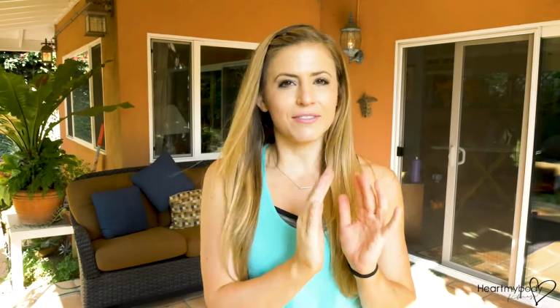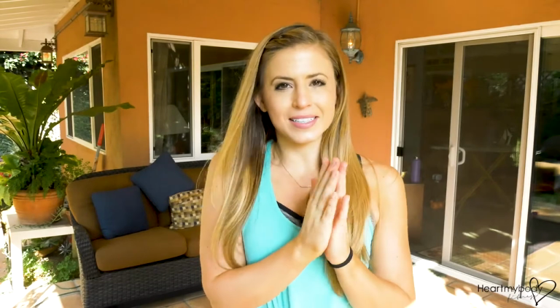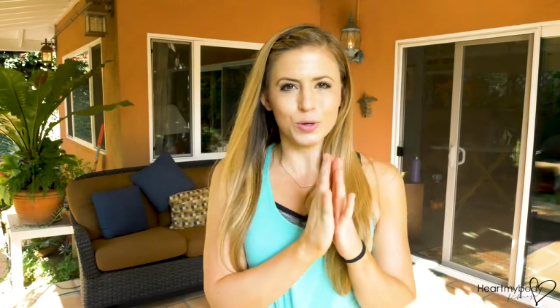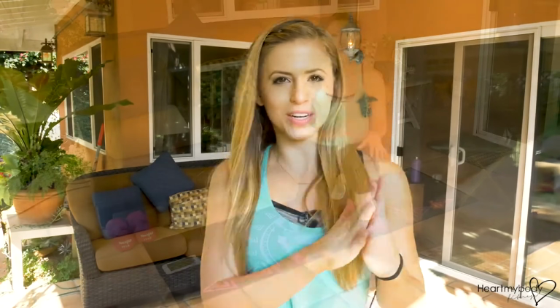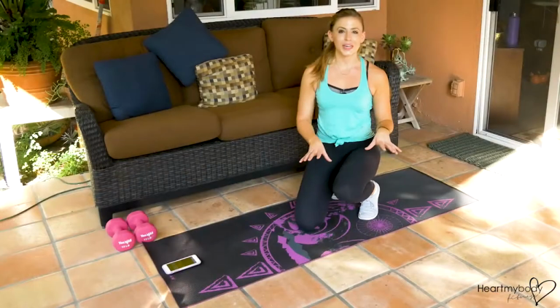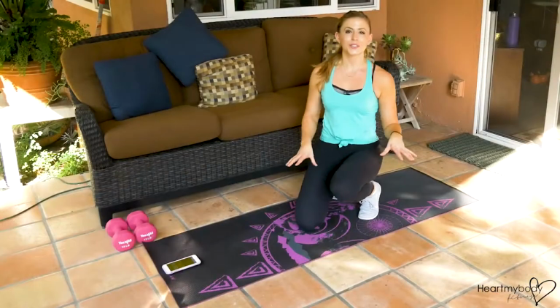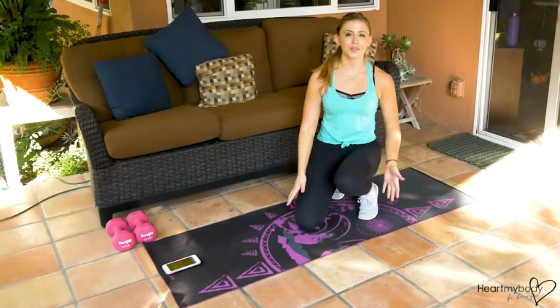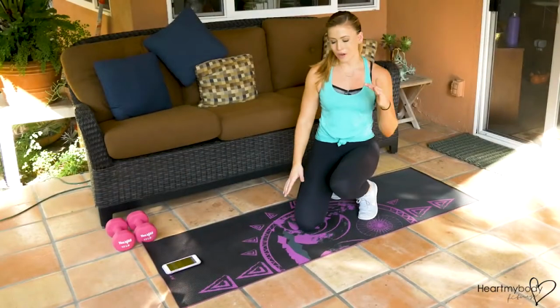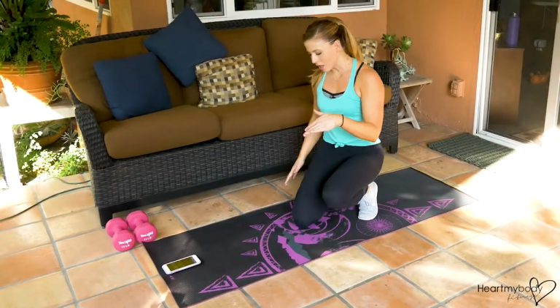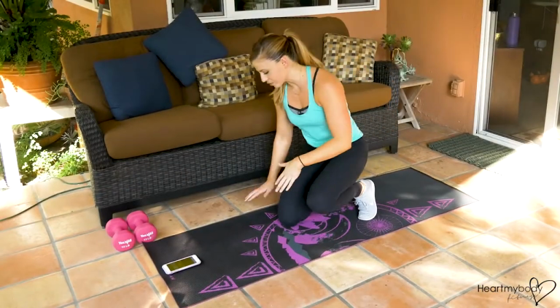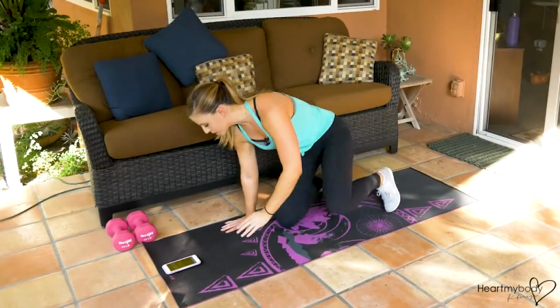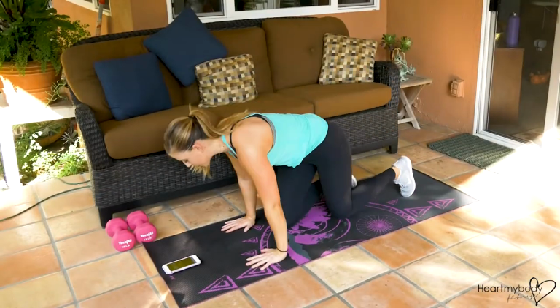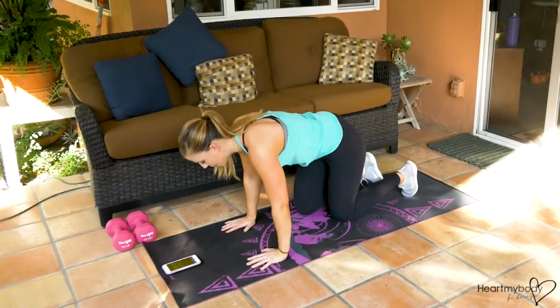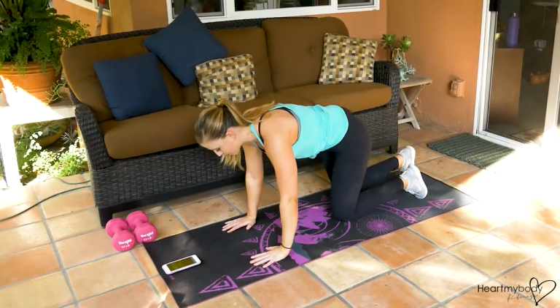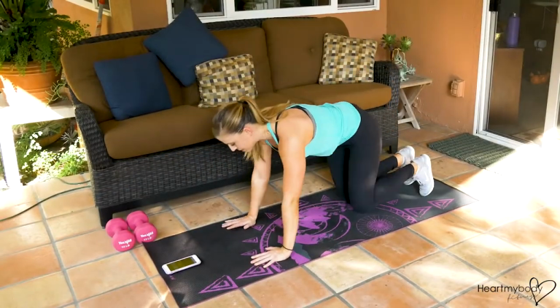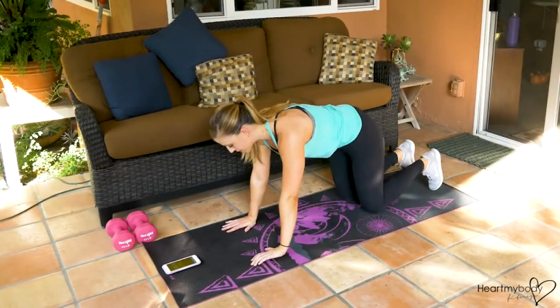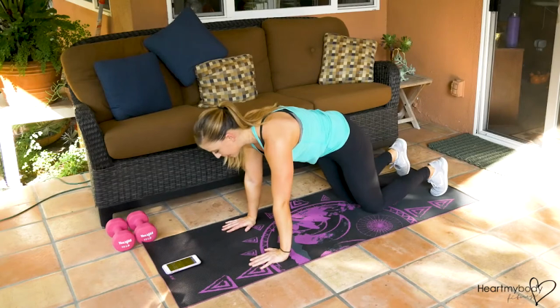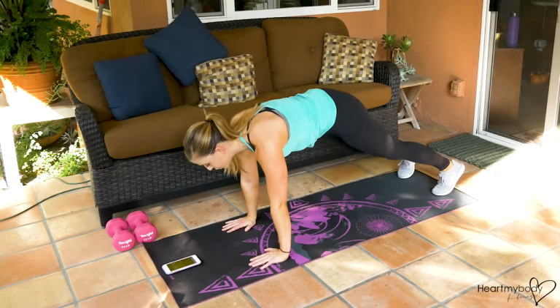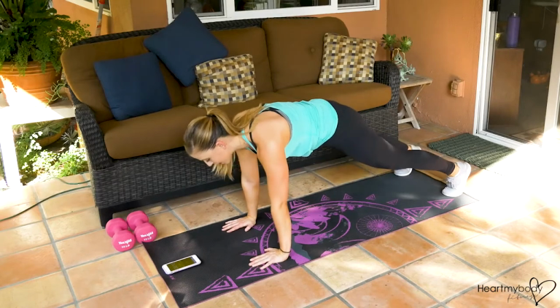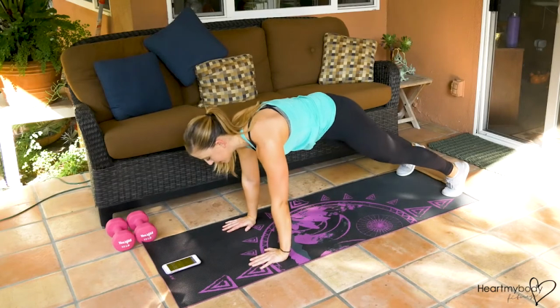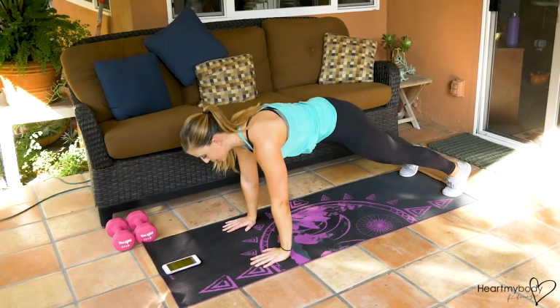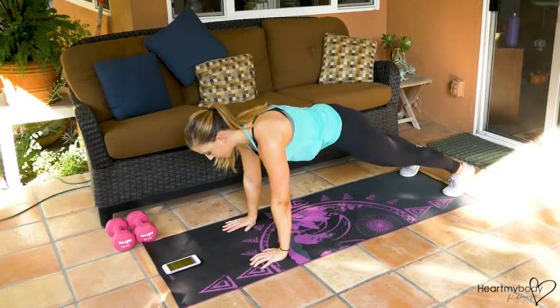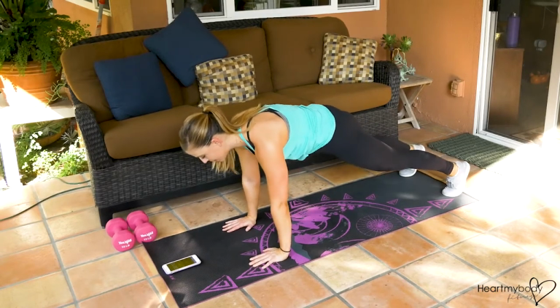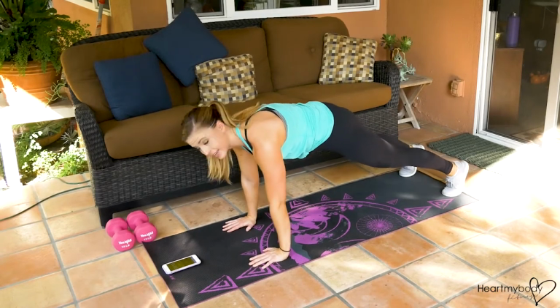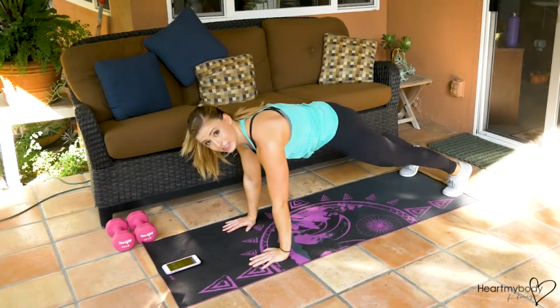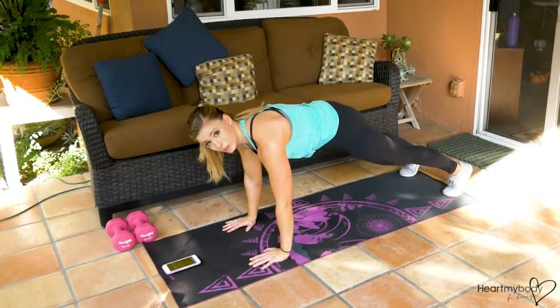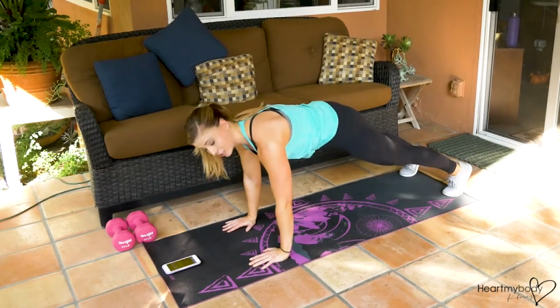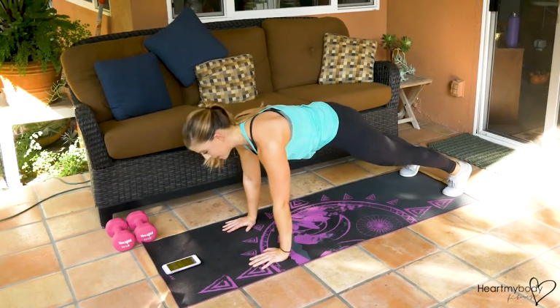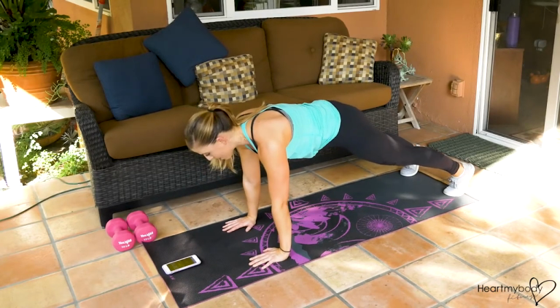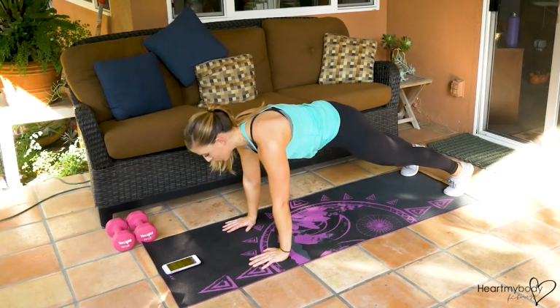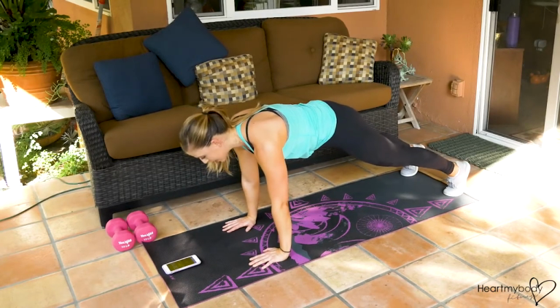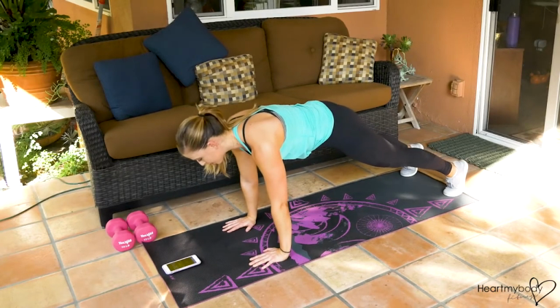All right, let's get some core work. We'll do this workout all on the ground. For the first exercise, come on to your hands and your feet in a plank position. Pick one side to start.